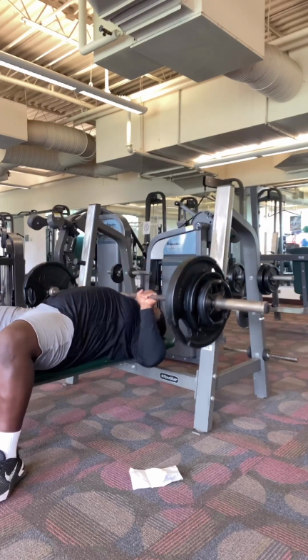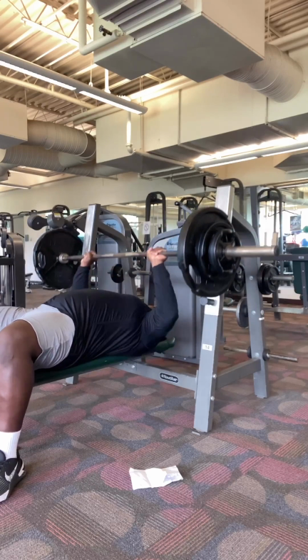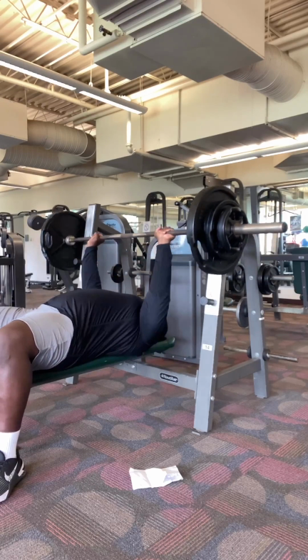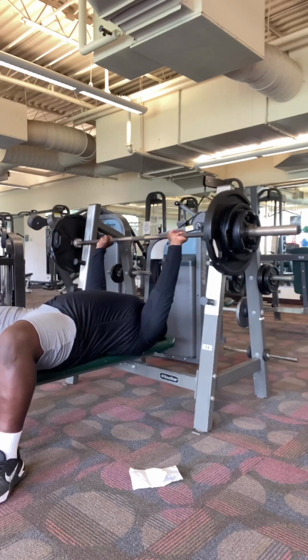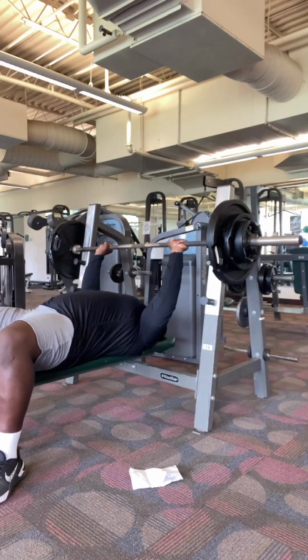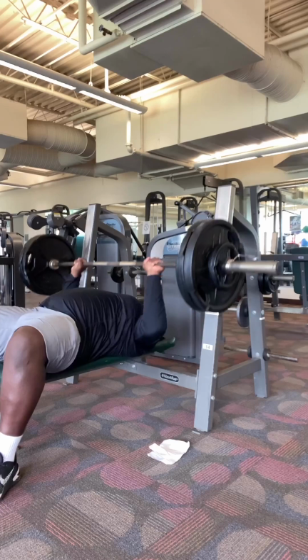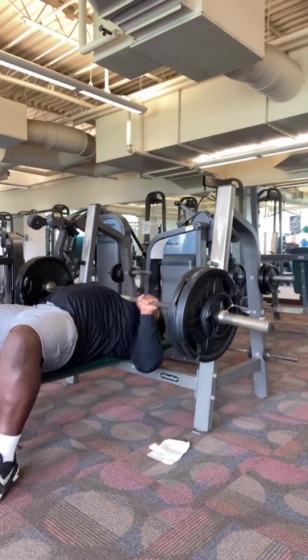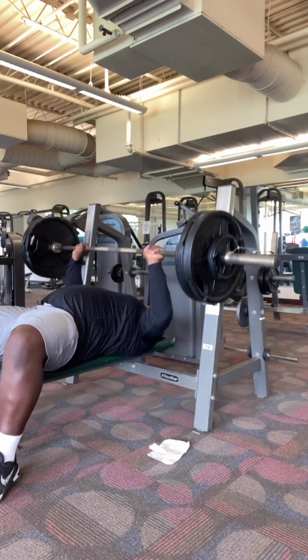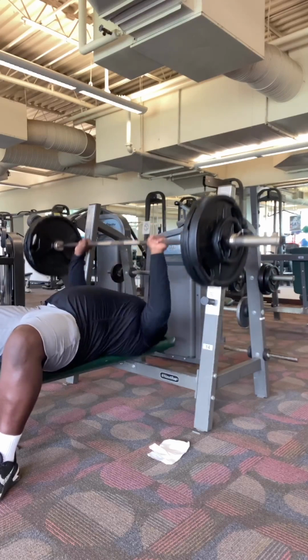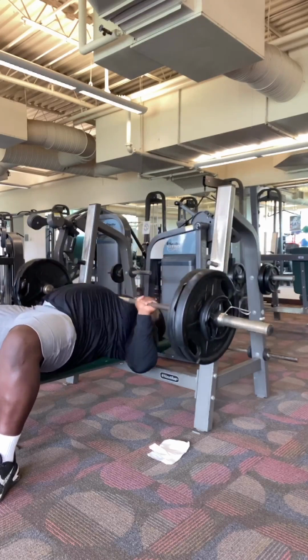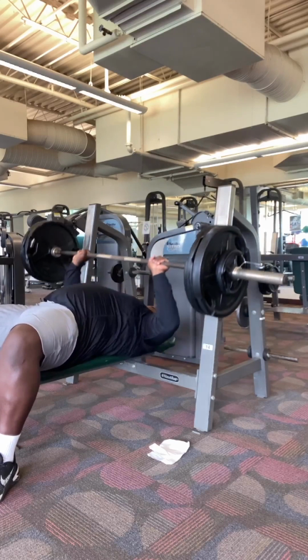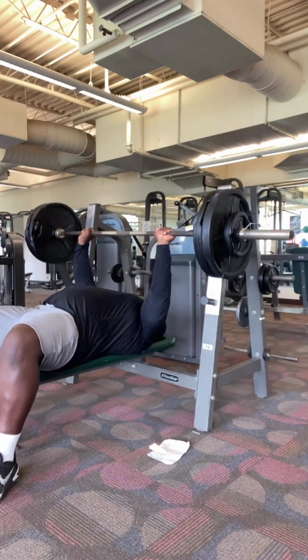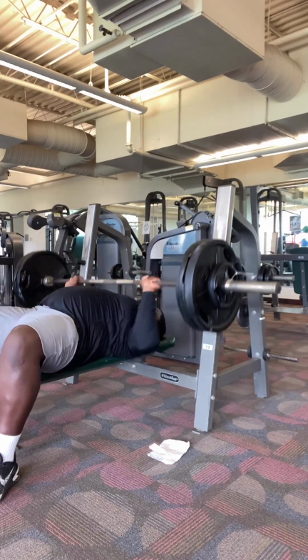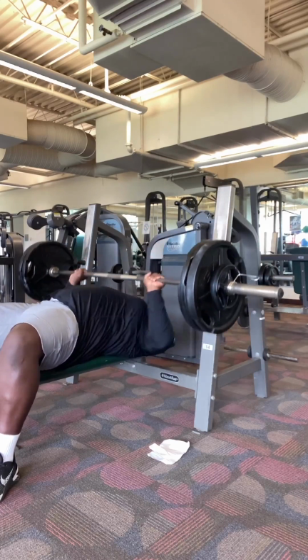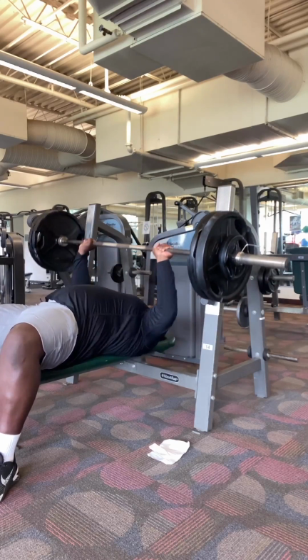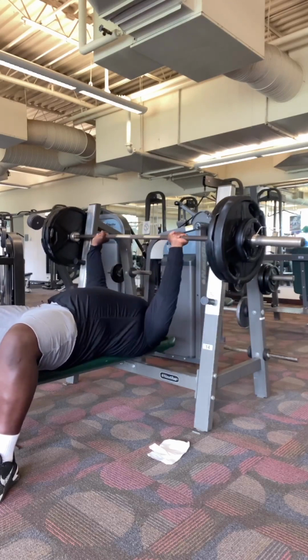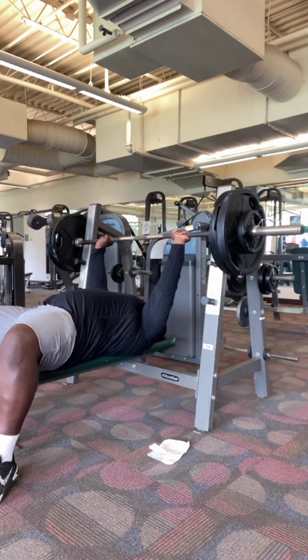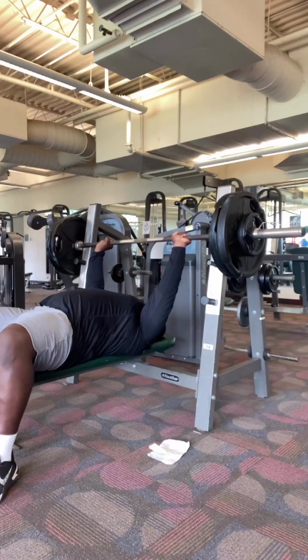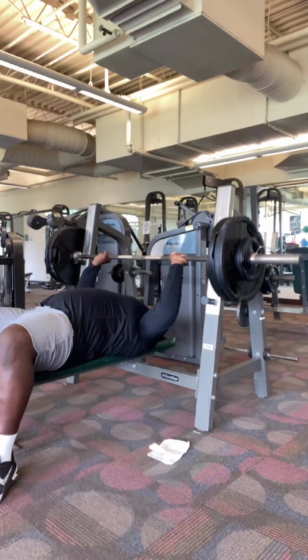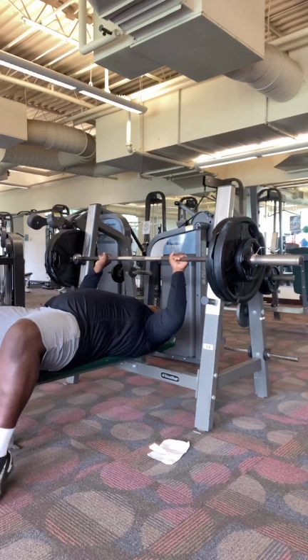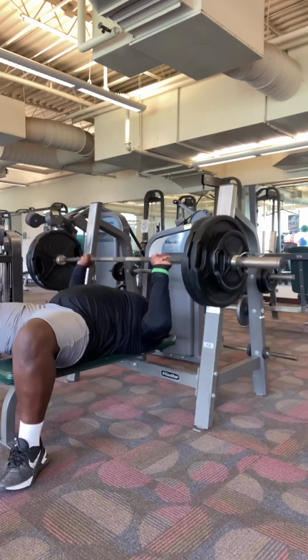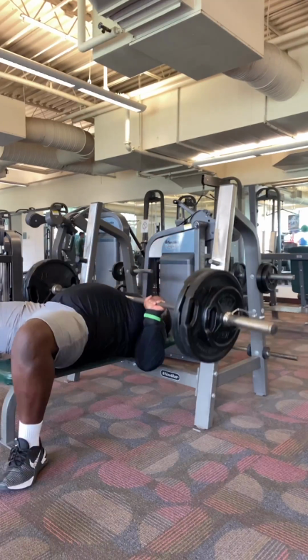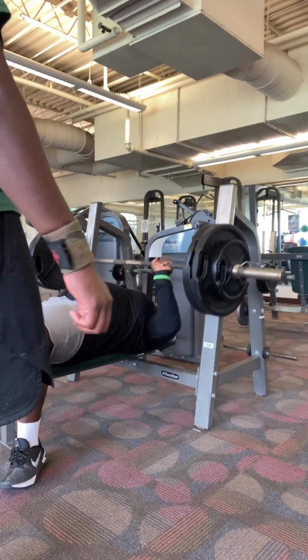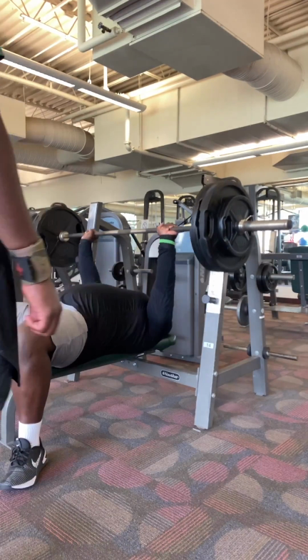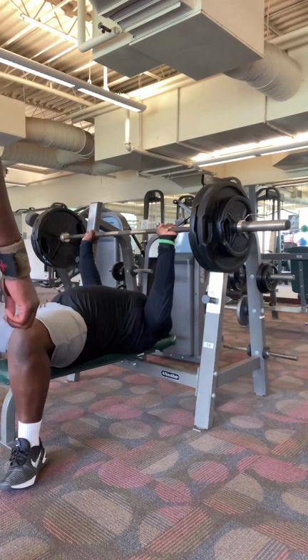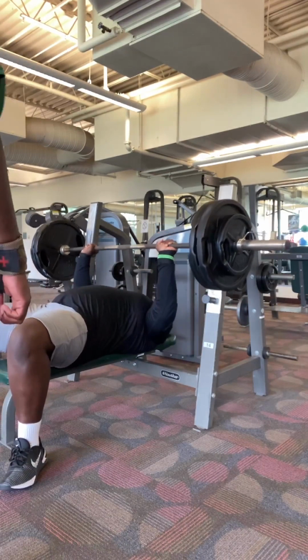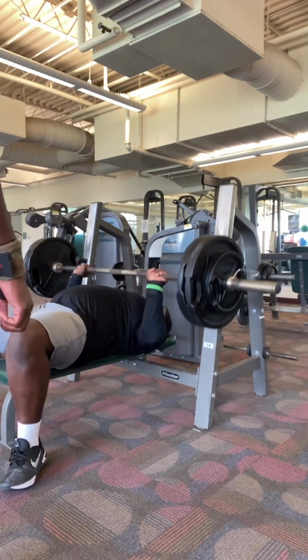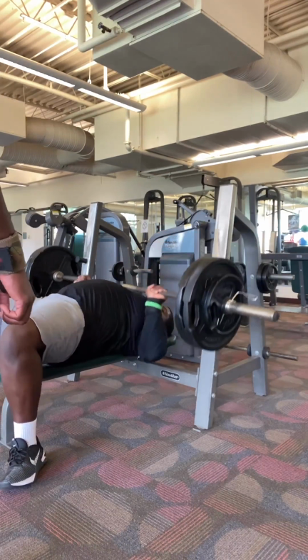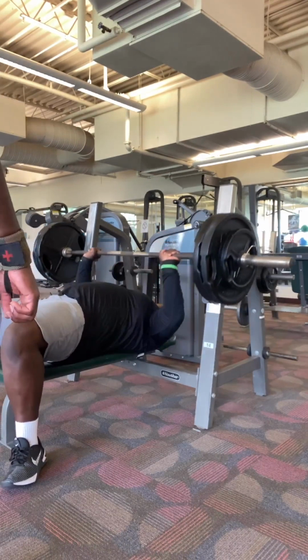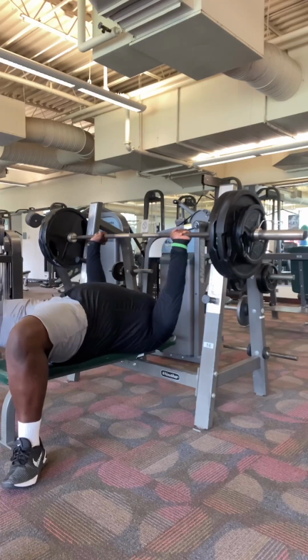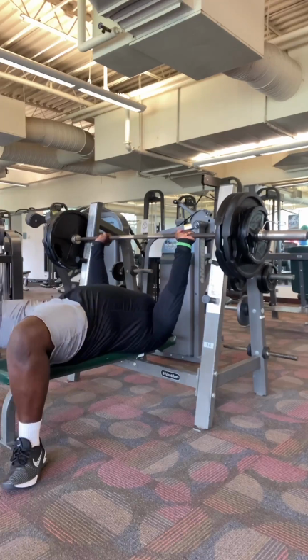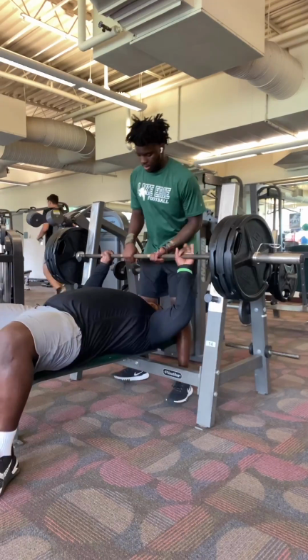So I was like, okay, let's start off with a little something. Nothing too crazy. That went up easily. Then I was like, okay, let's get explosive on this set right here. You see how explosive it was. So added a little bit more weight — we don't play about this bench and stuff.